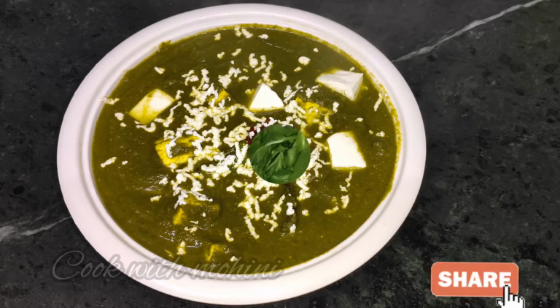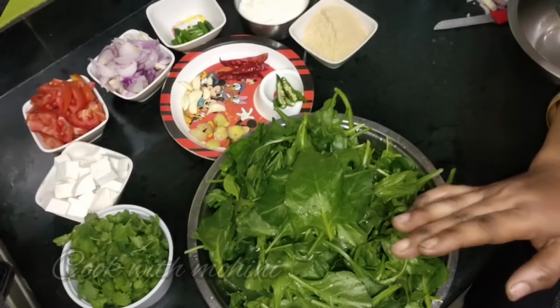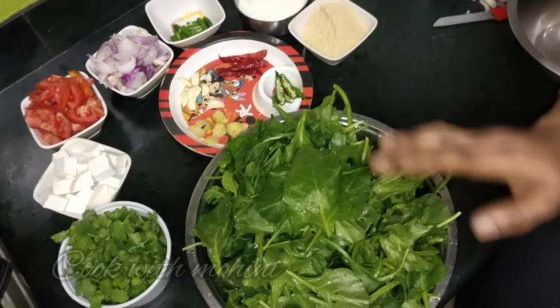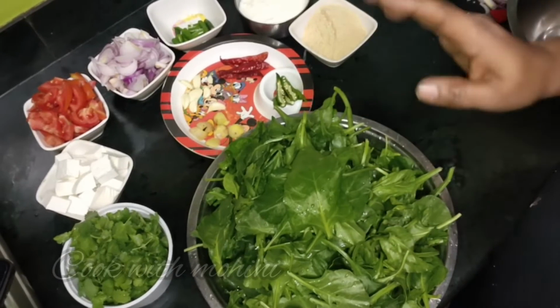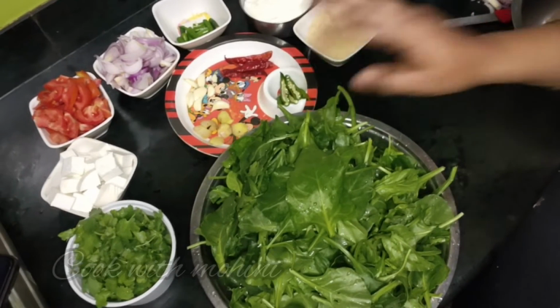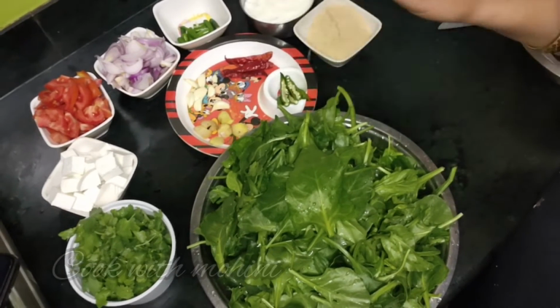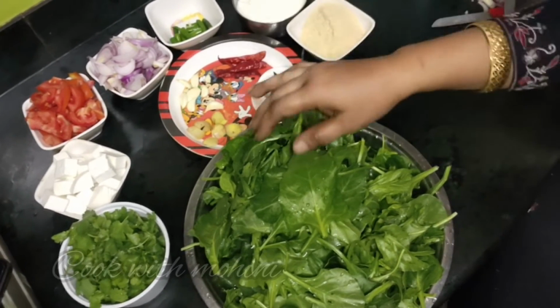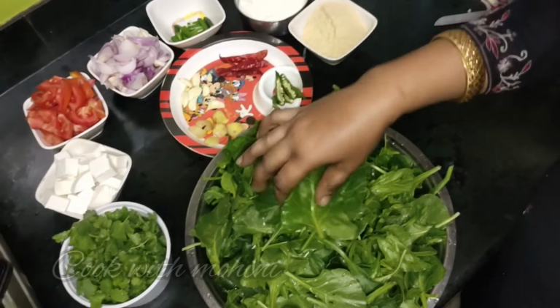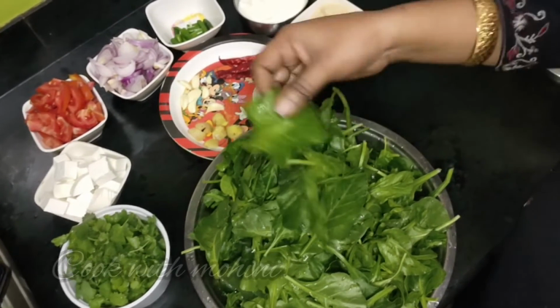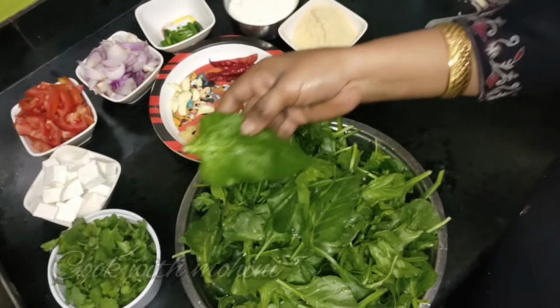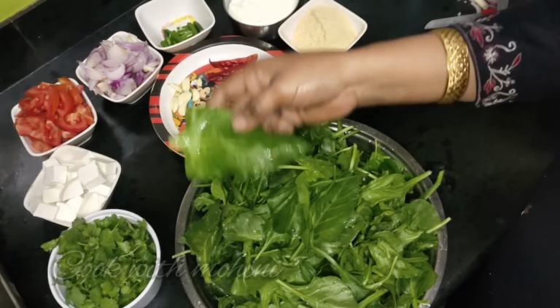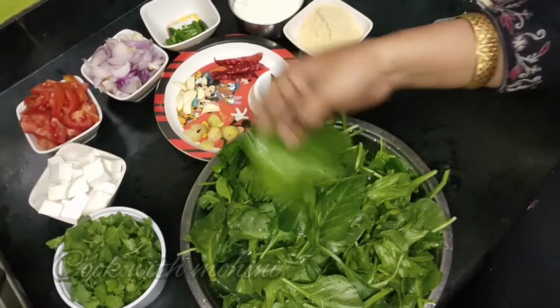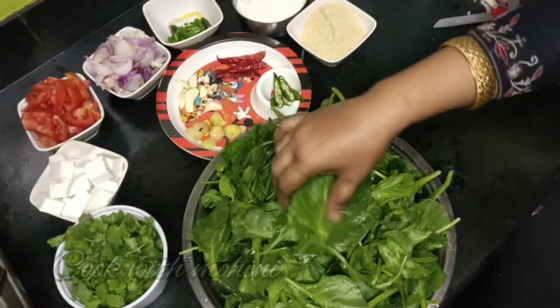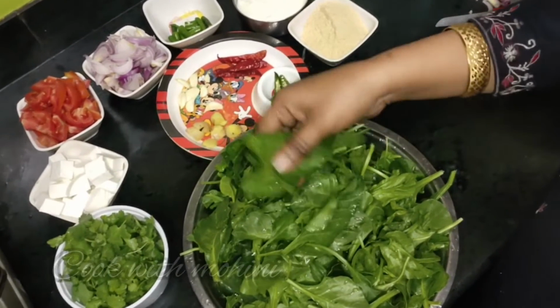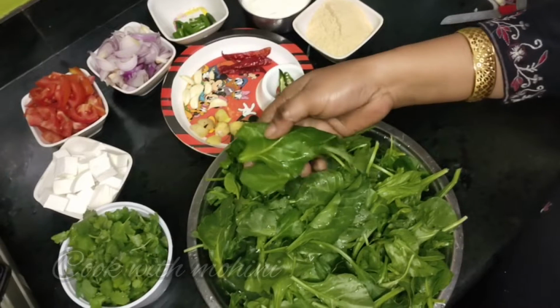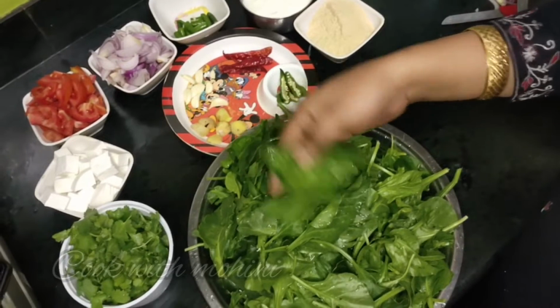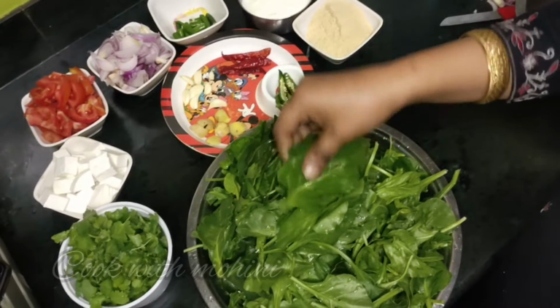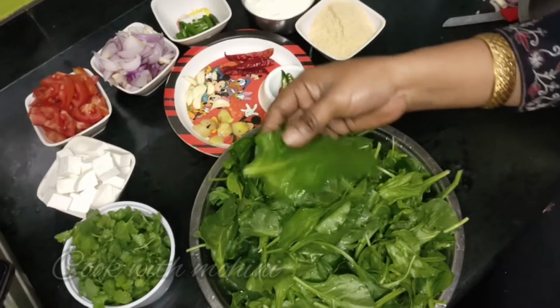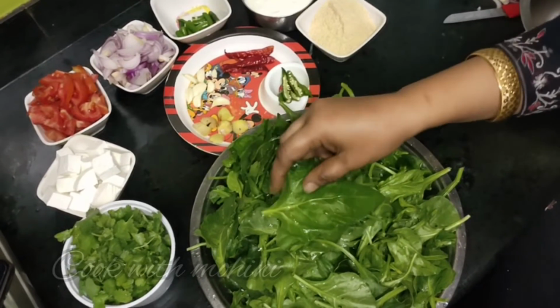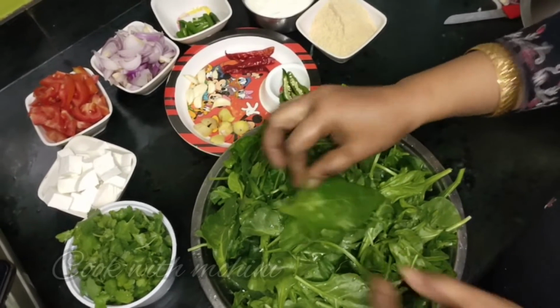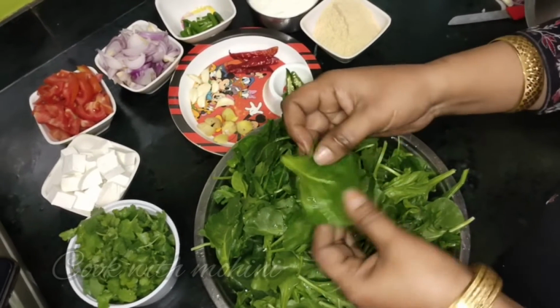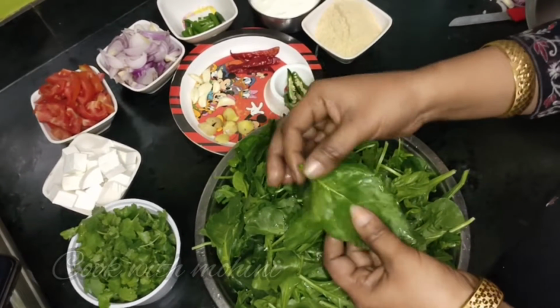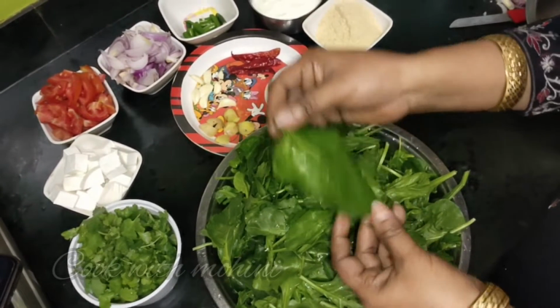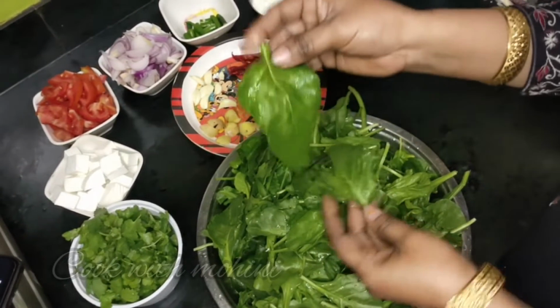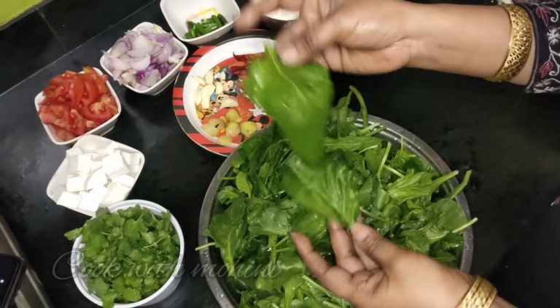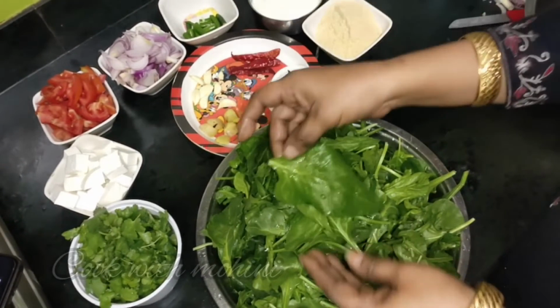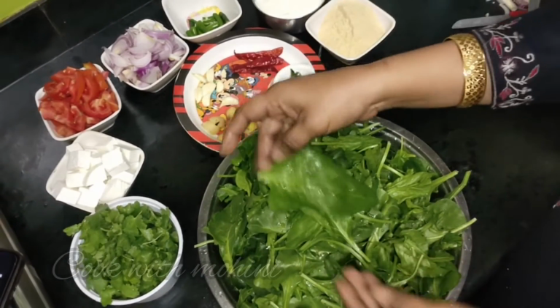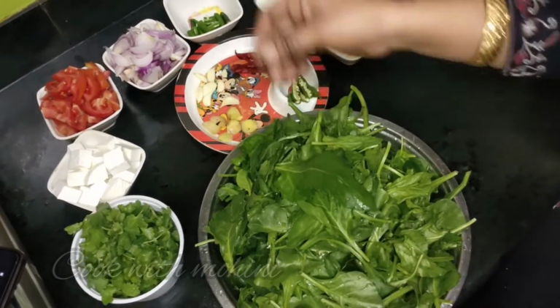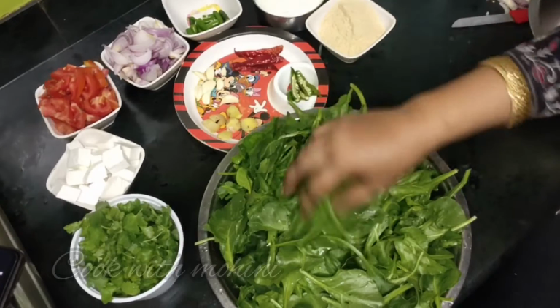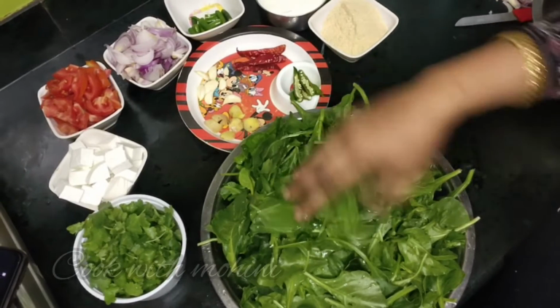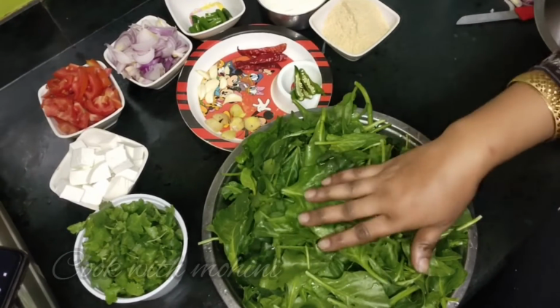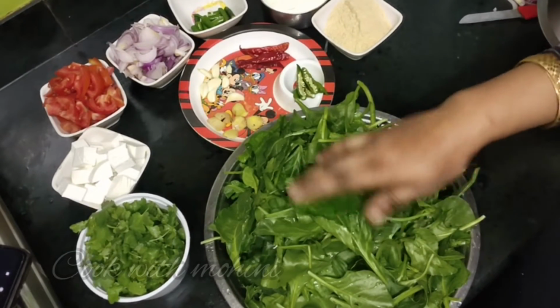Today we will make Palak Paneer. I have taken half a kilo of spinach. I have washed and cleaned it. Let's clean it nicely — we are trimming all the leaves.